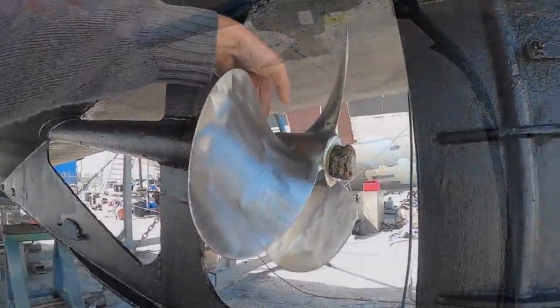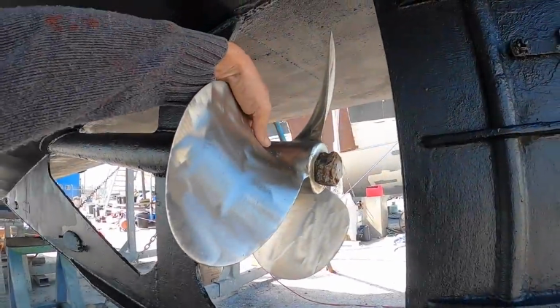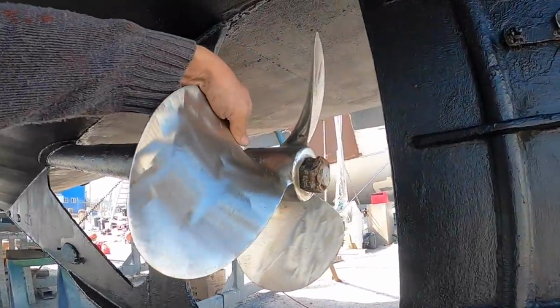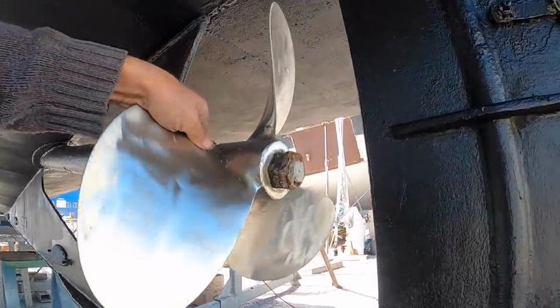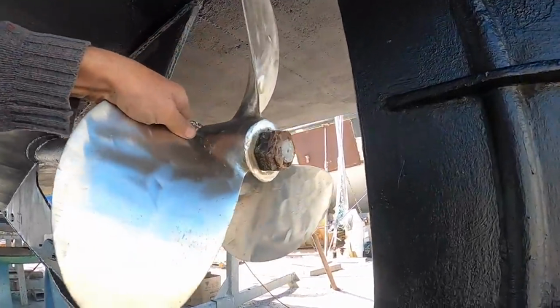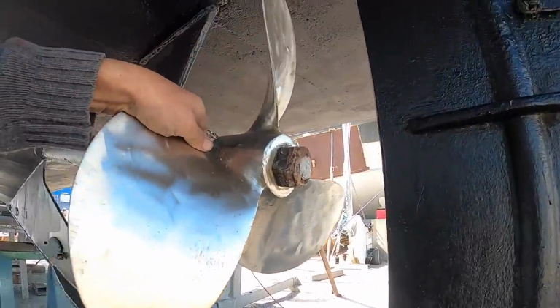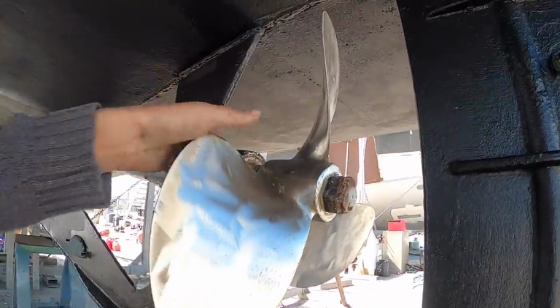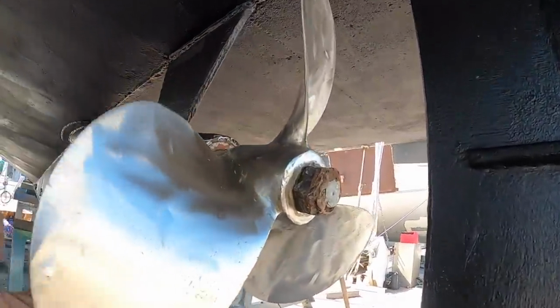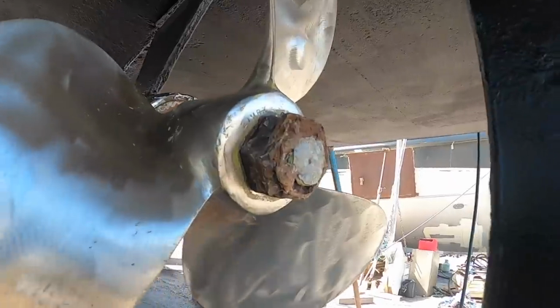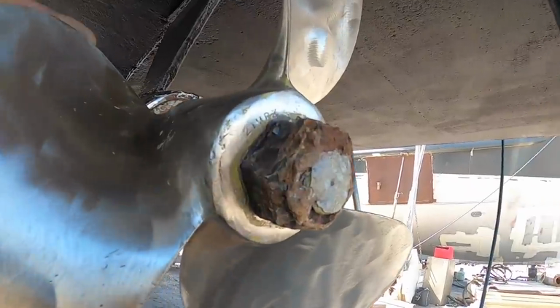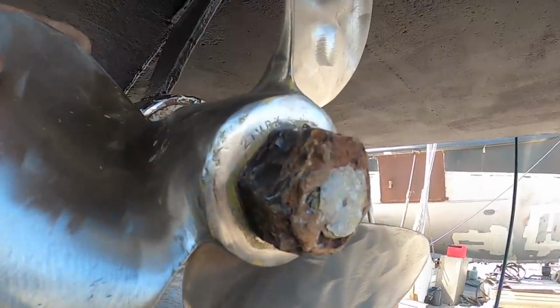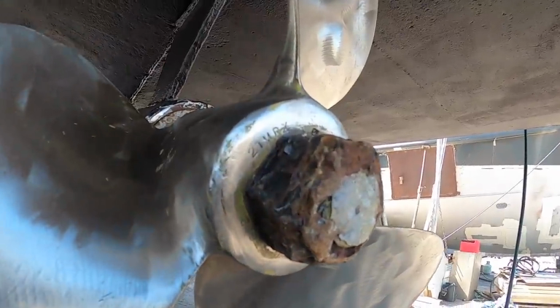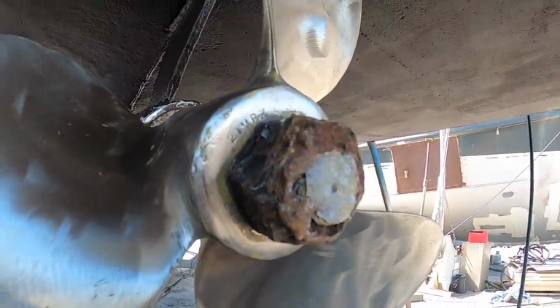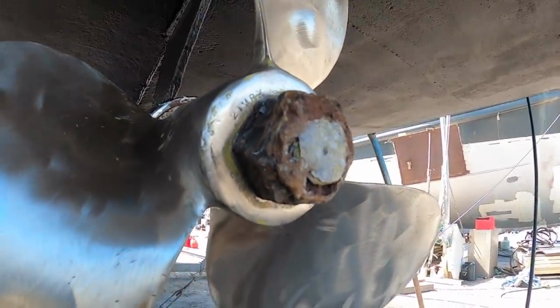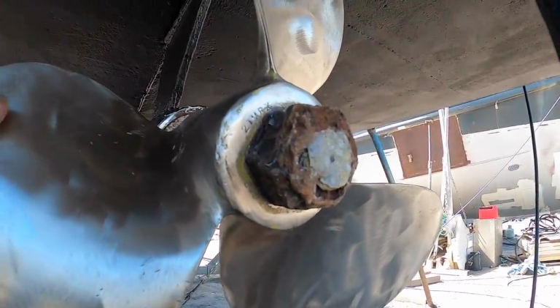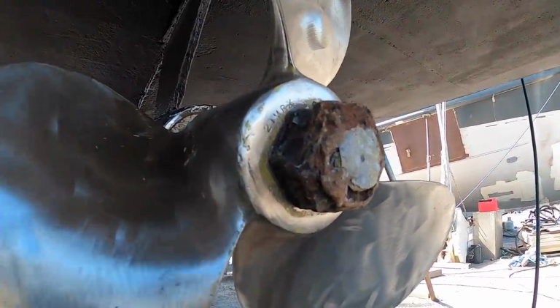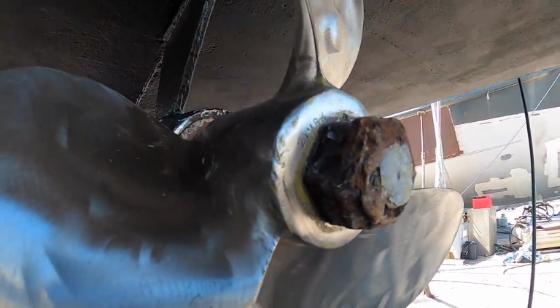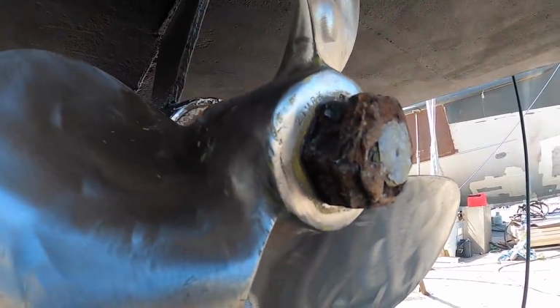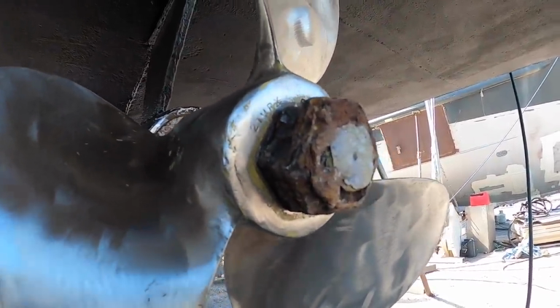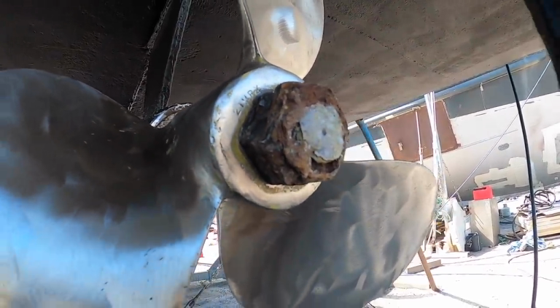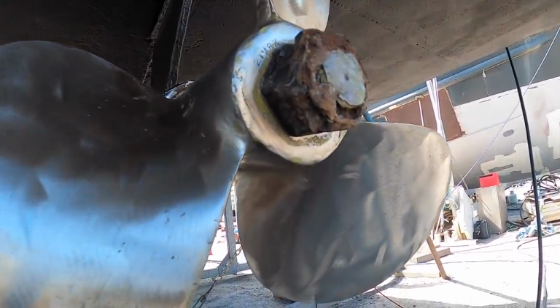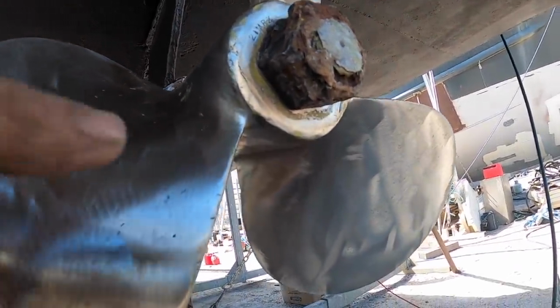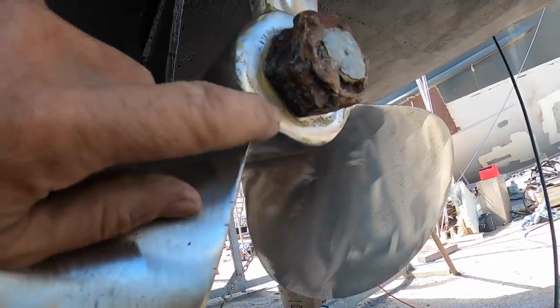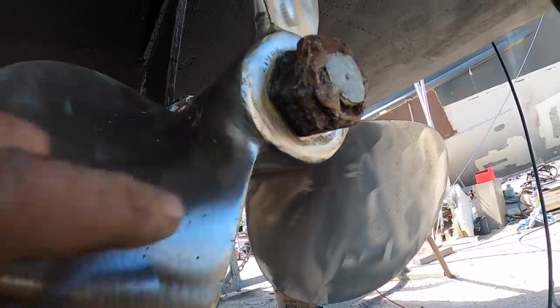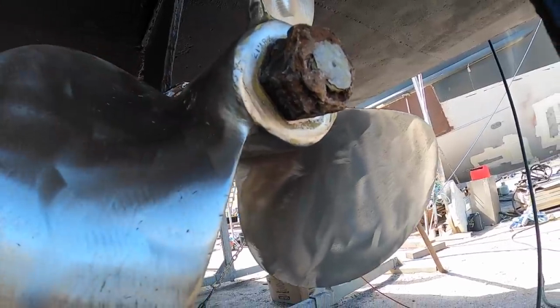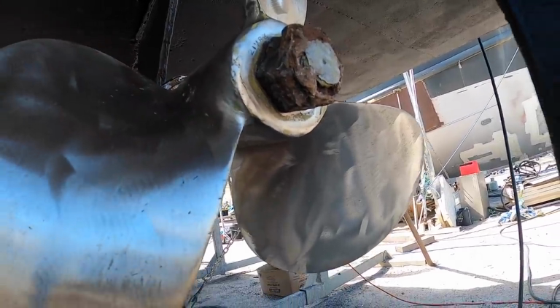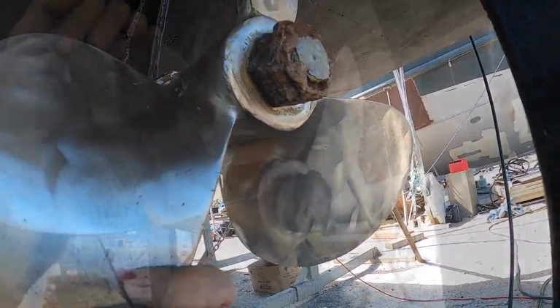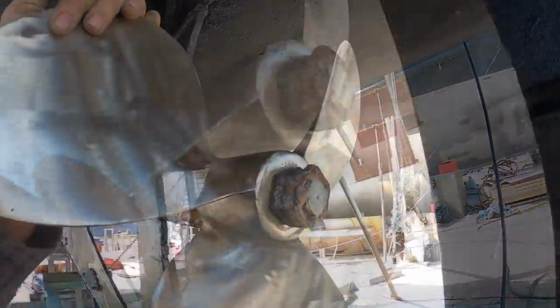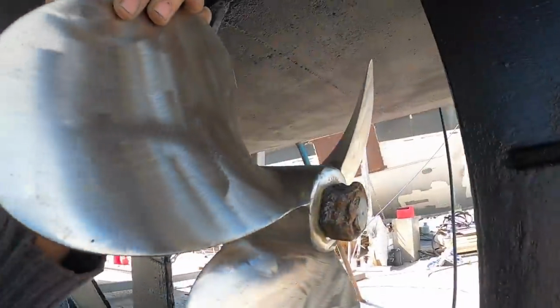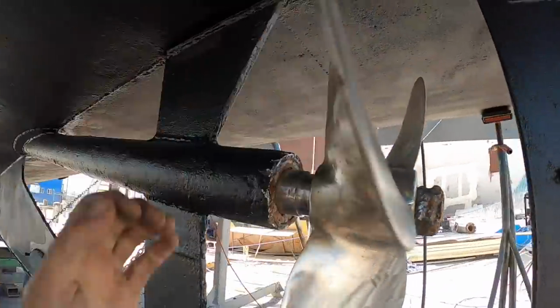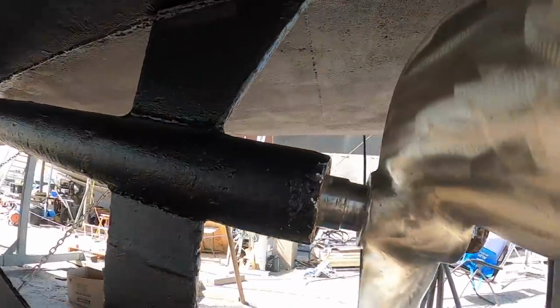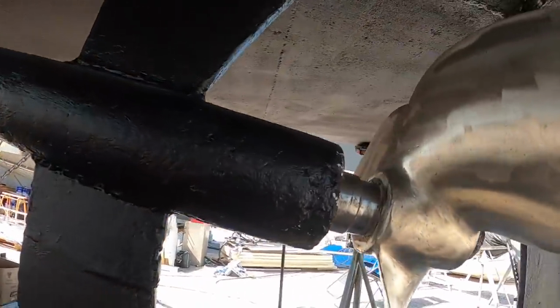Got it pretty clean with the angle grinder. Also, you can see some numbers on here I never noticed before — 21 MRX and then G52 under there. Good to have a little bit of information about it.